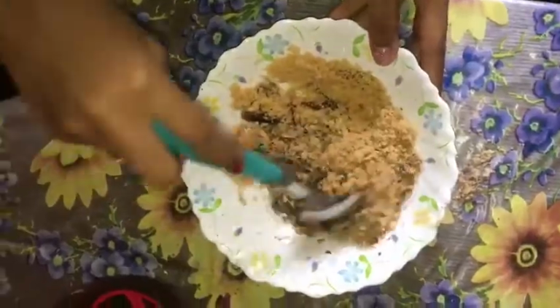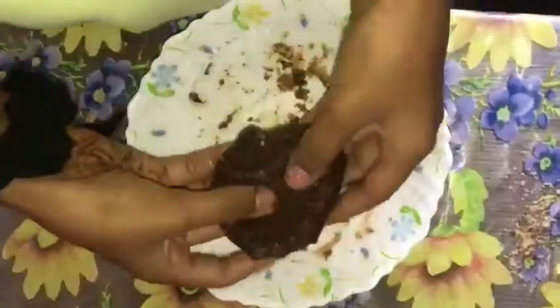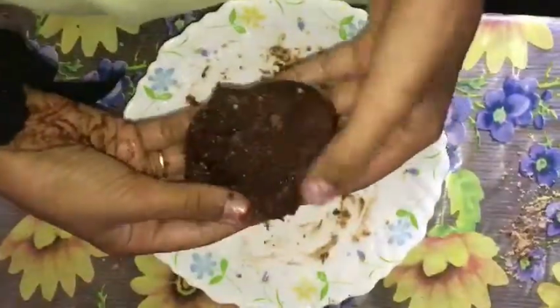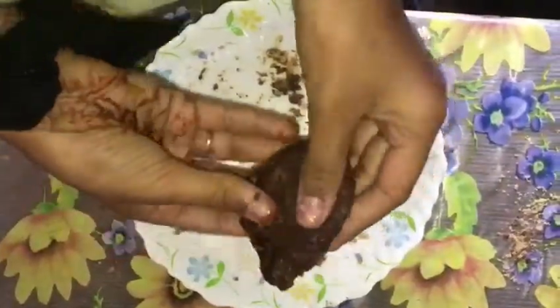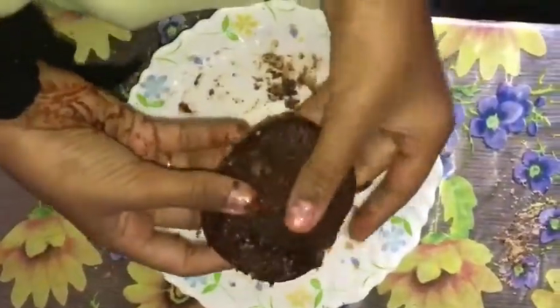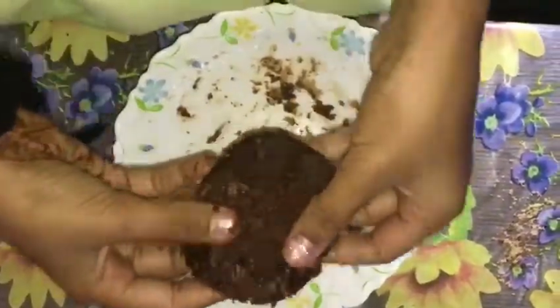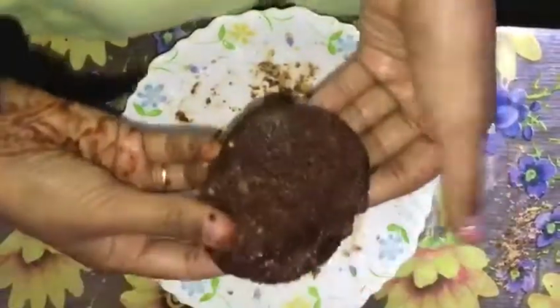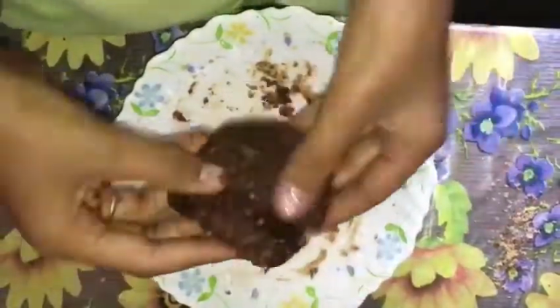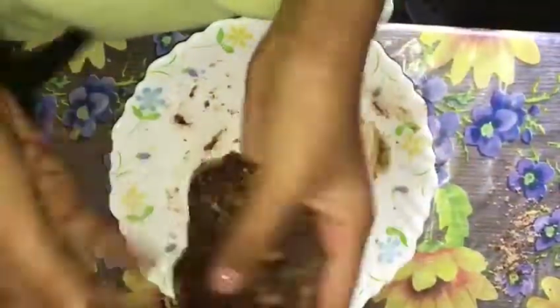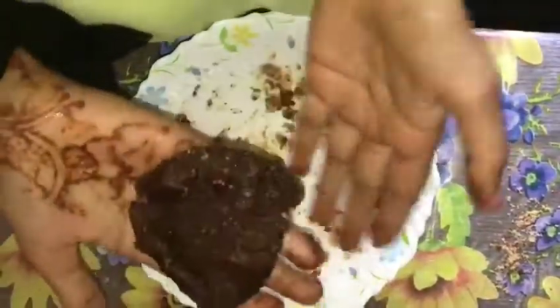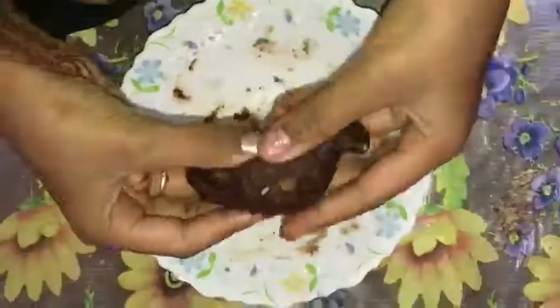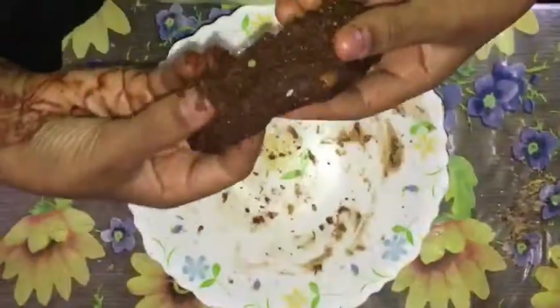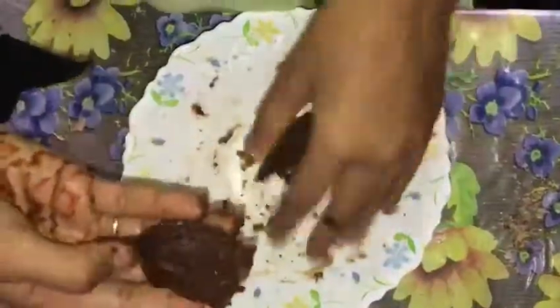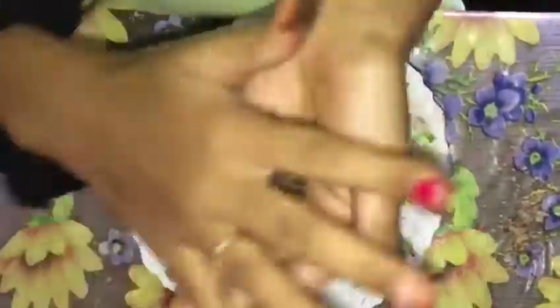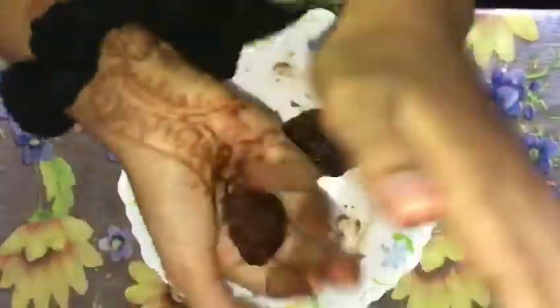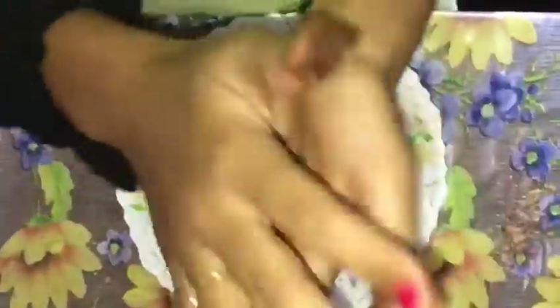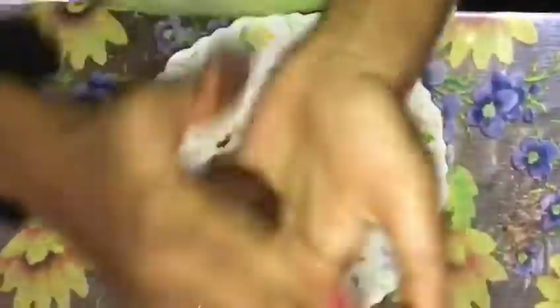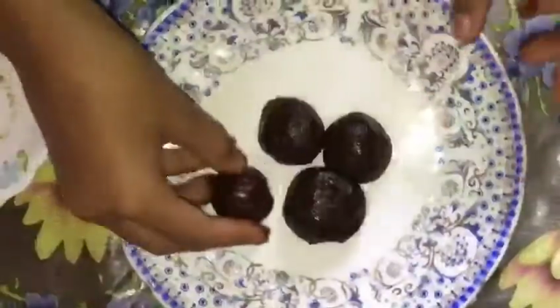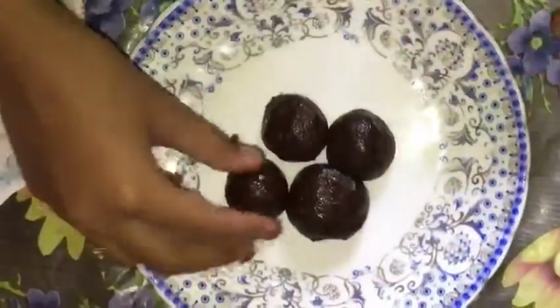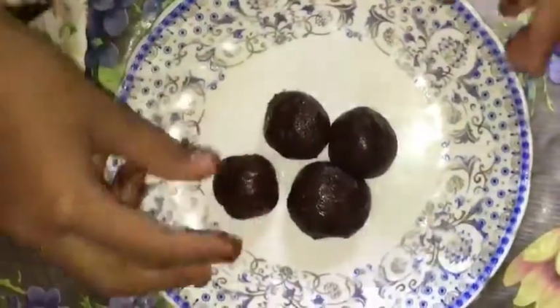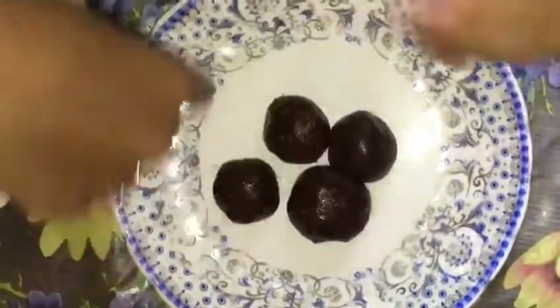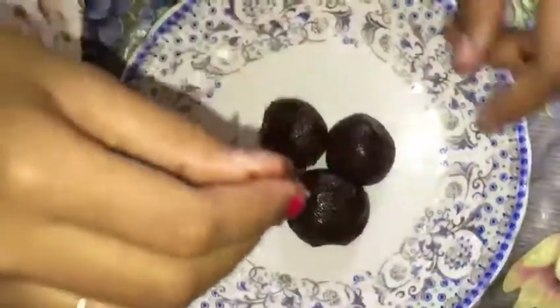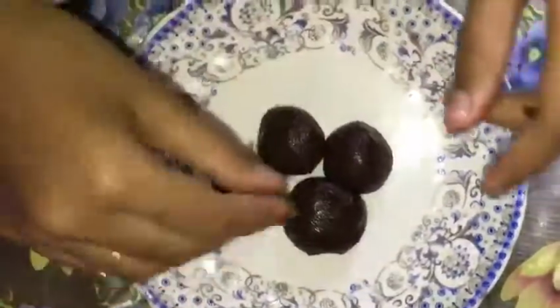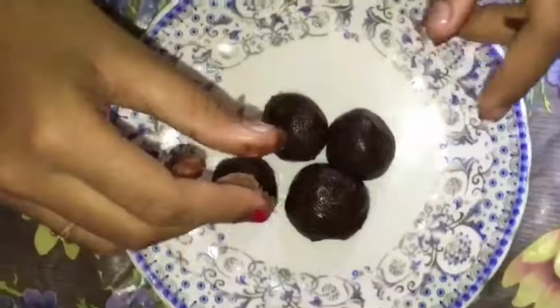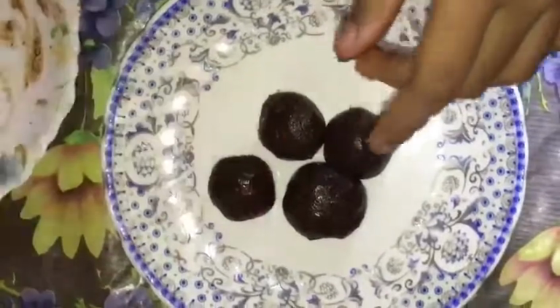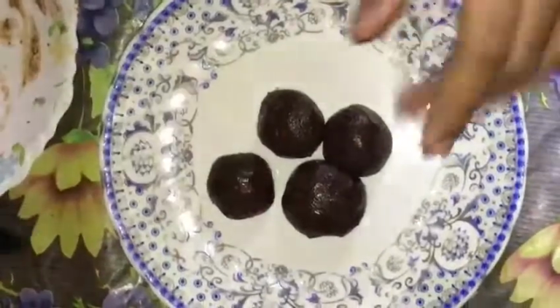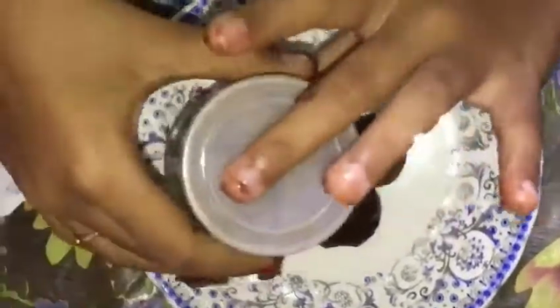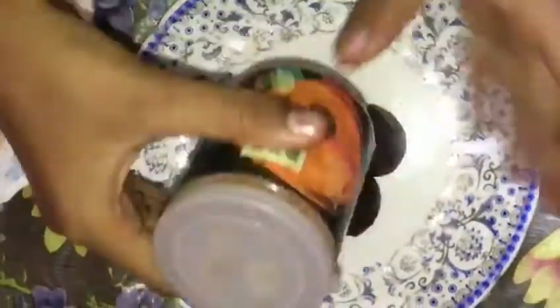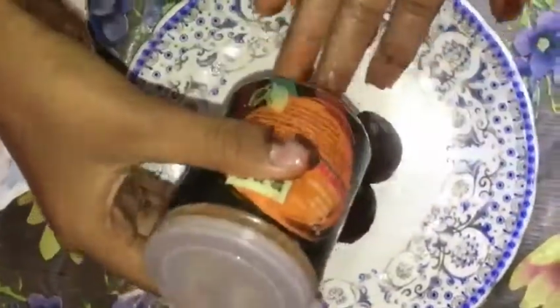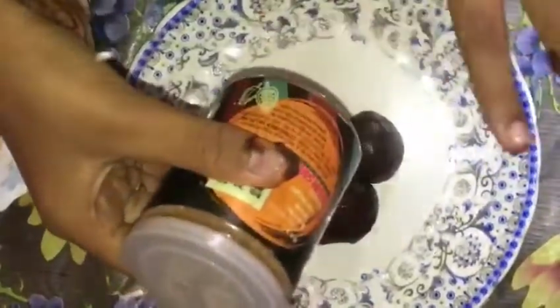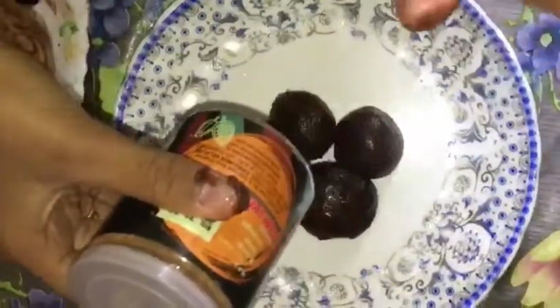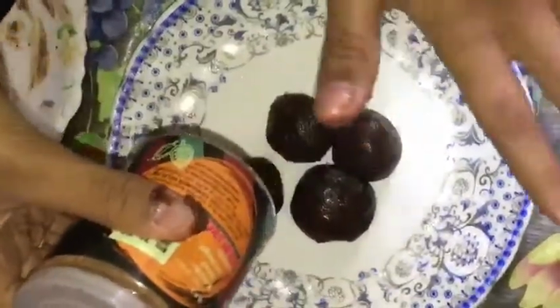Now we have to add a little bit of water, then we have to add some sprinkles. I can add cocoa powder so that I can add more chocolate.